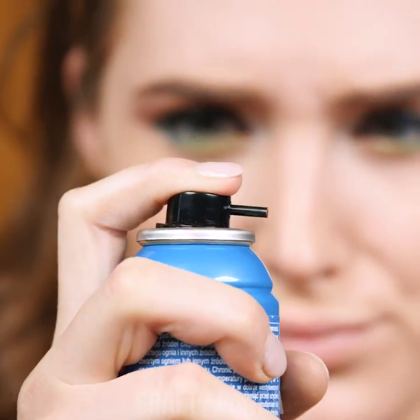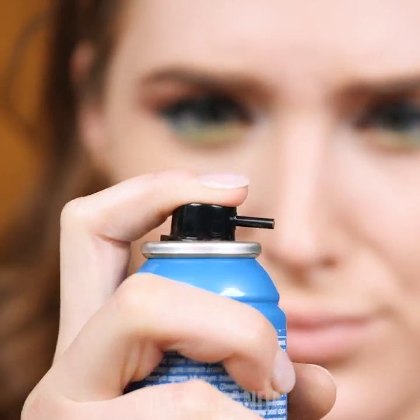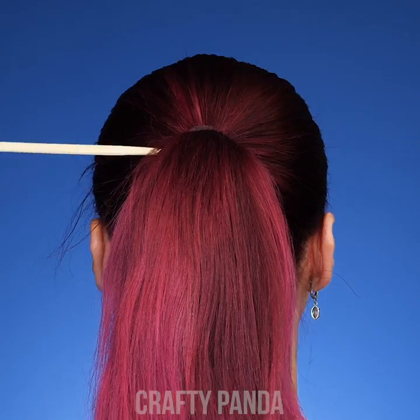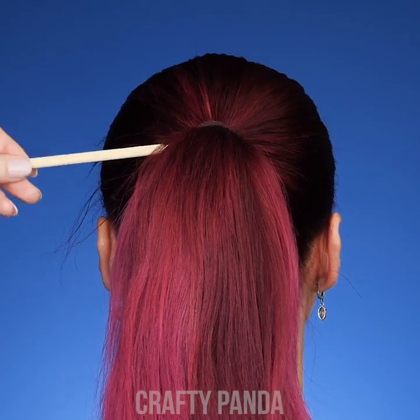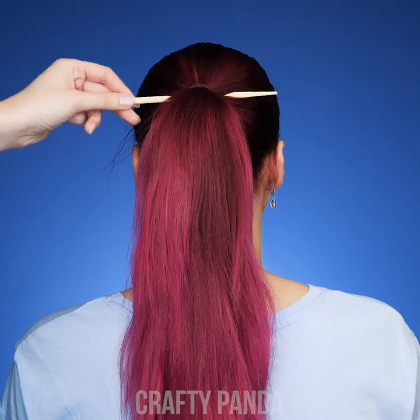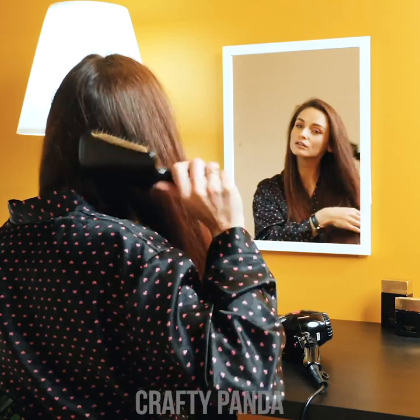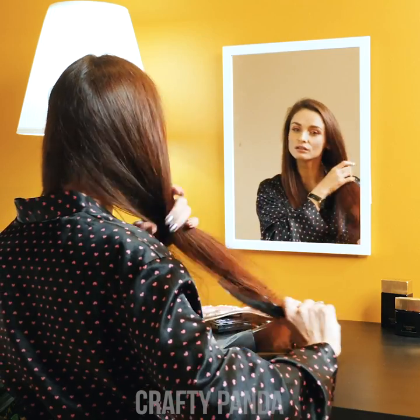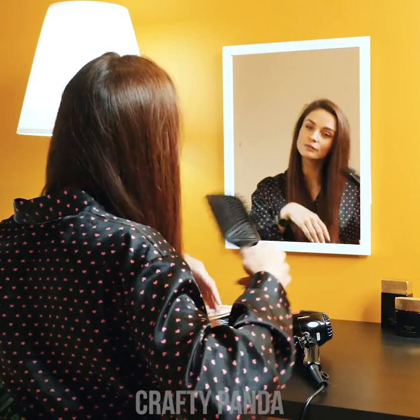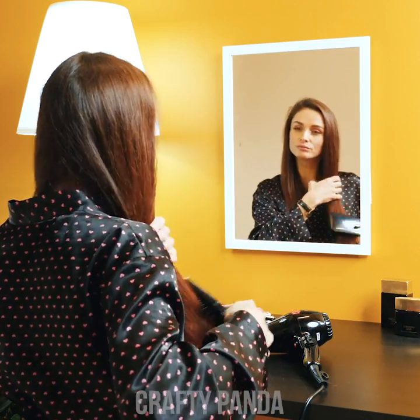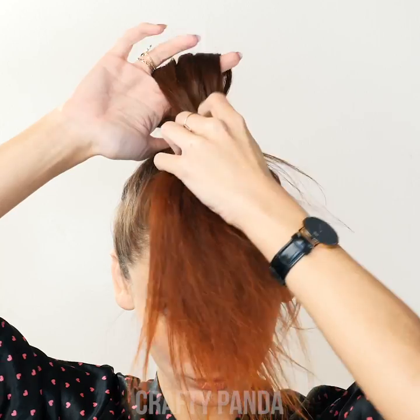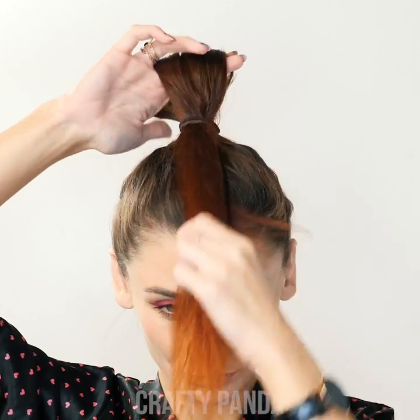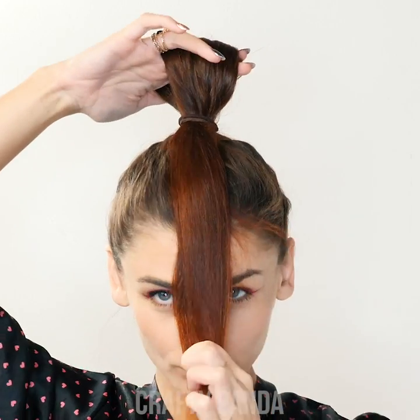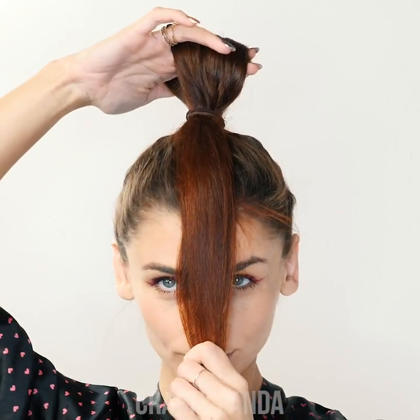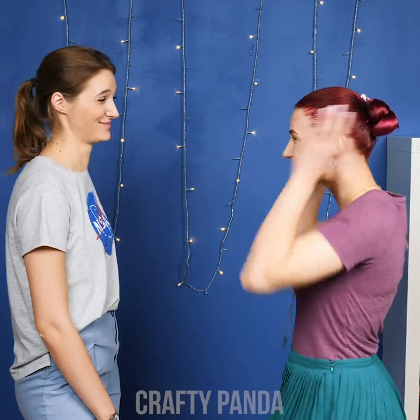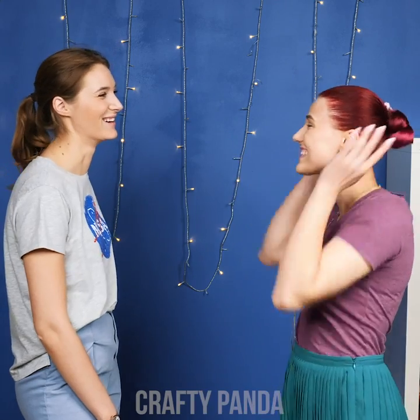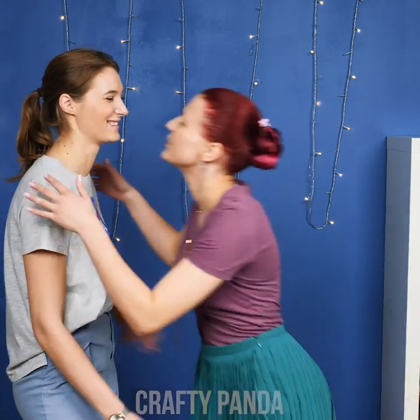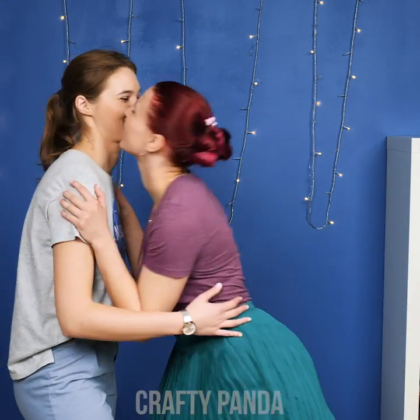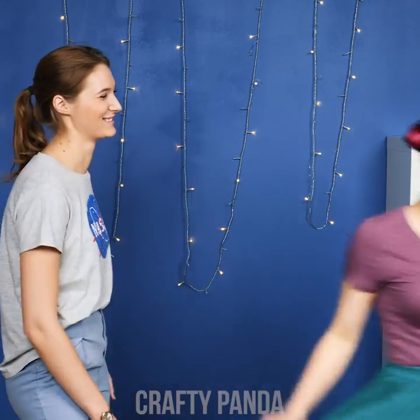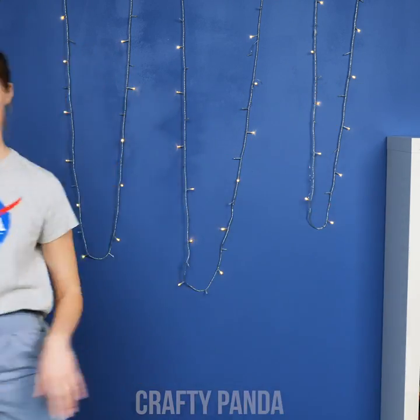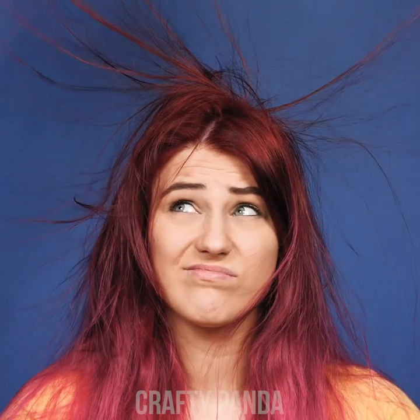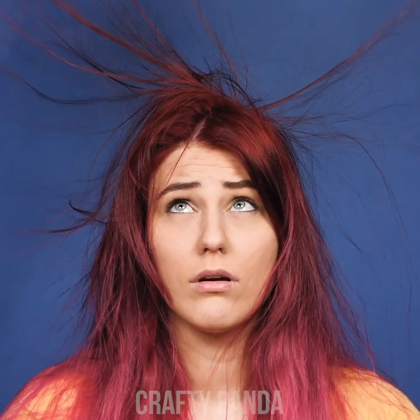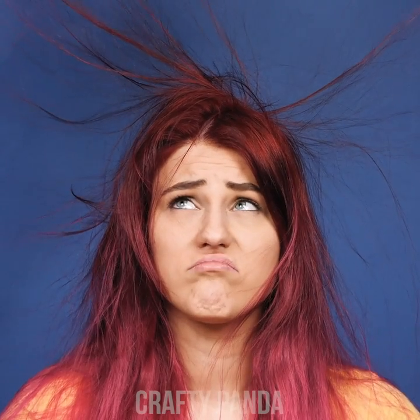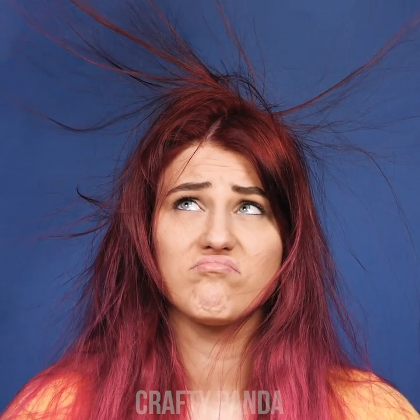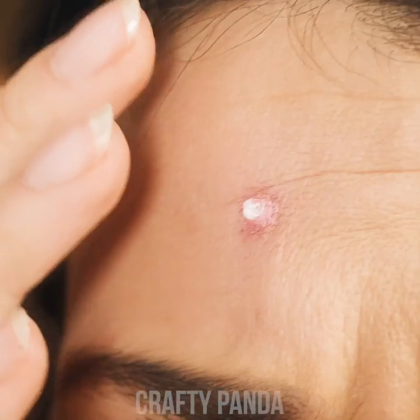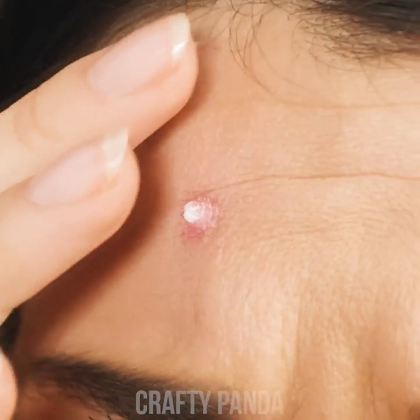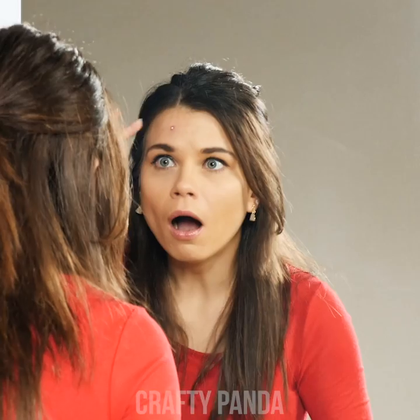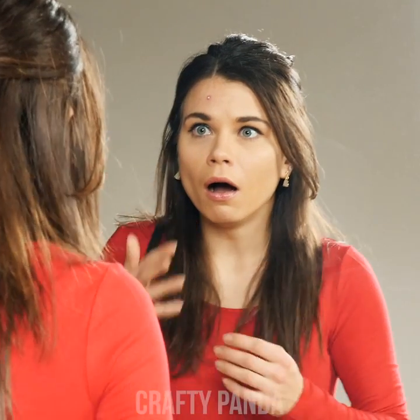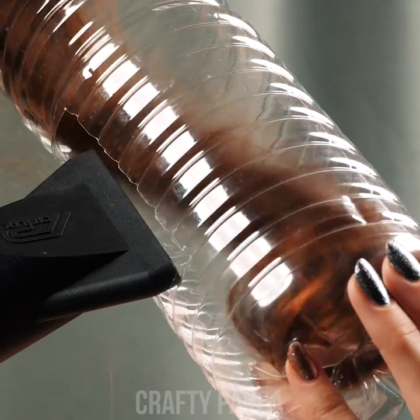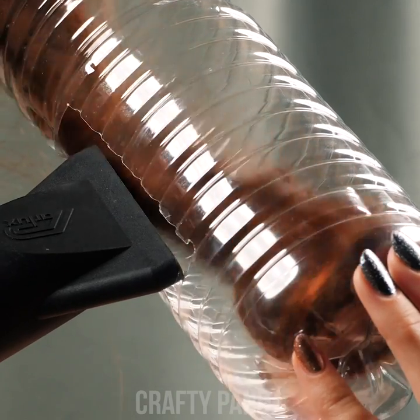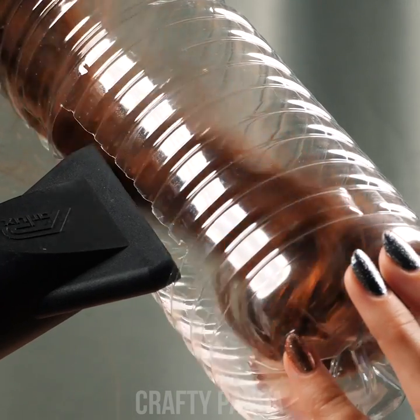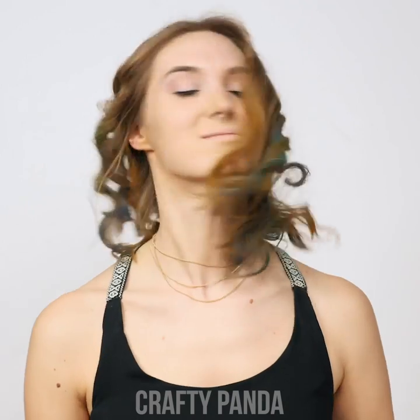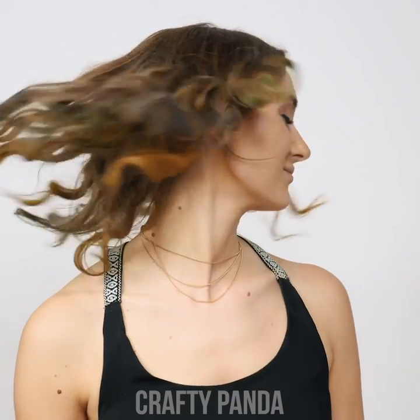Hey gorgeous pandas, are you ready to spice up that hairstyle with our hair hacks? You came to the right place! Discover ways to control that frizzy hair, hide things that shouldn't be seen, and give your curls a unique twist.